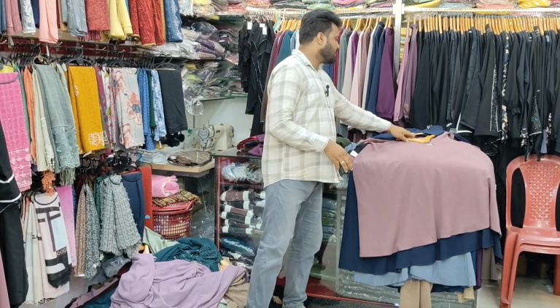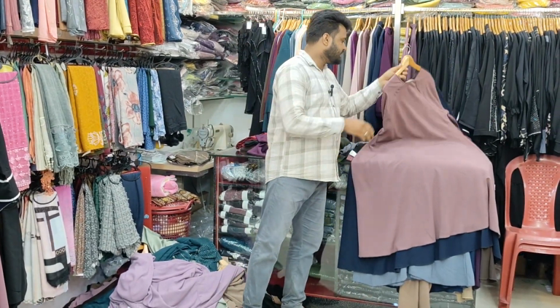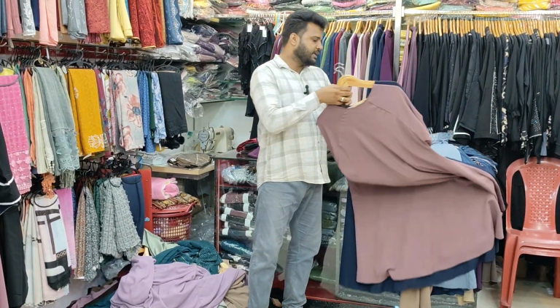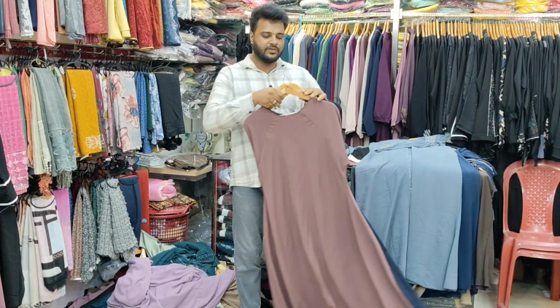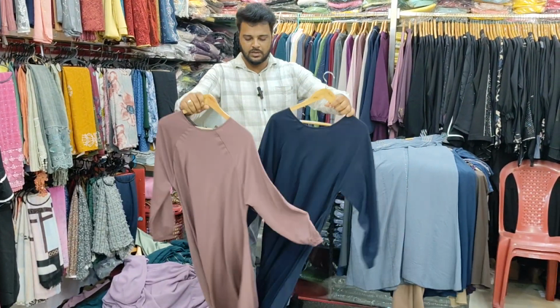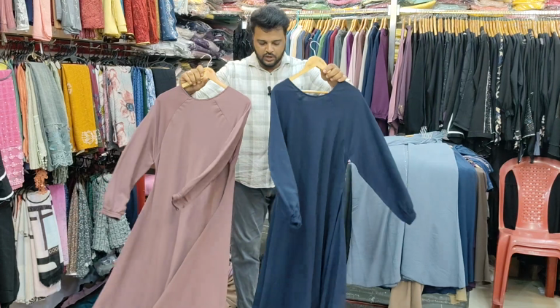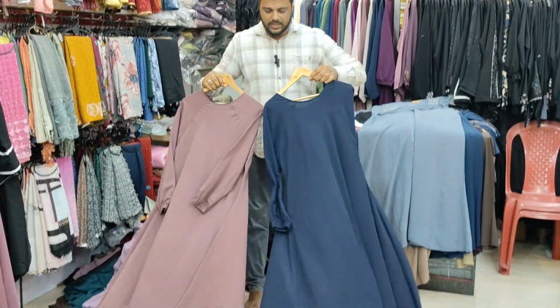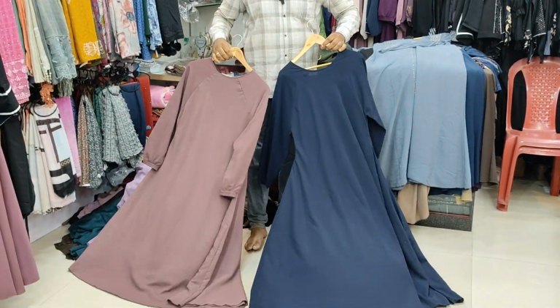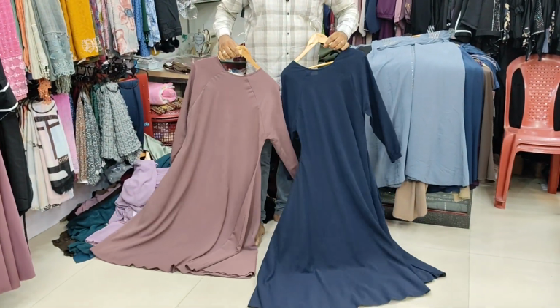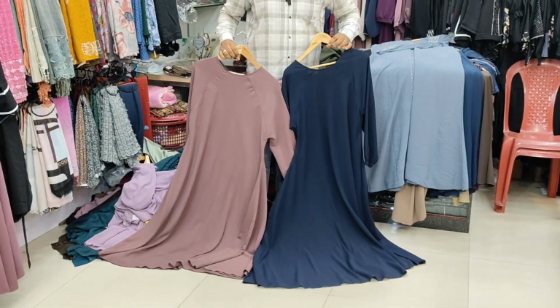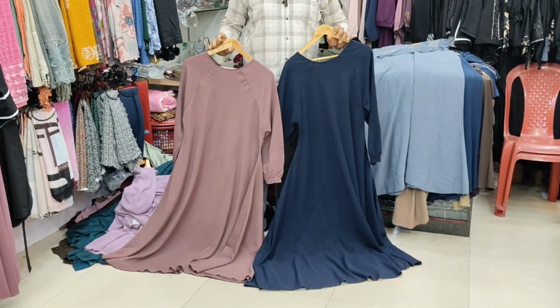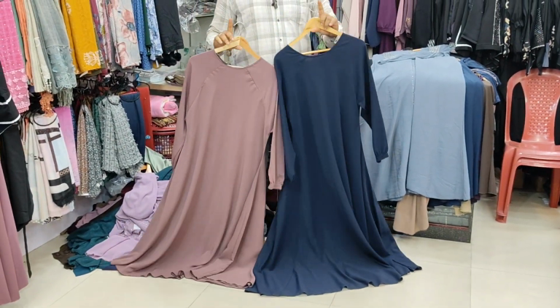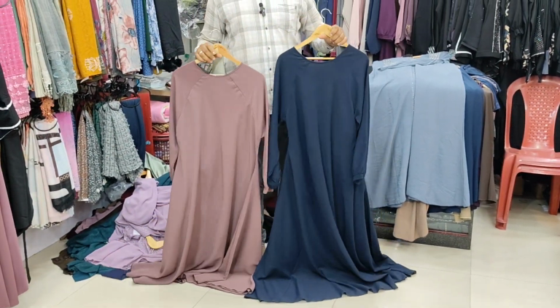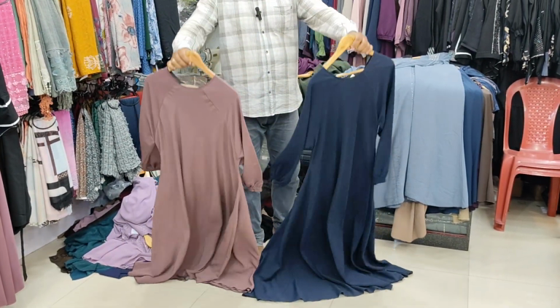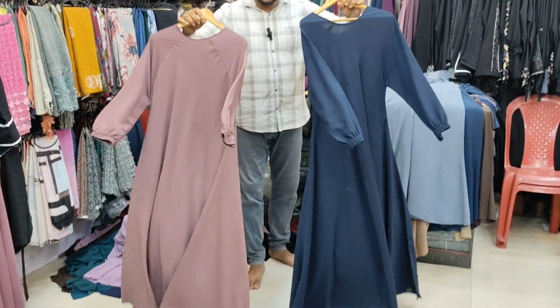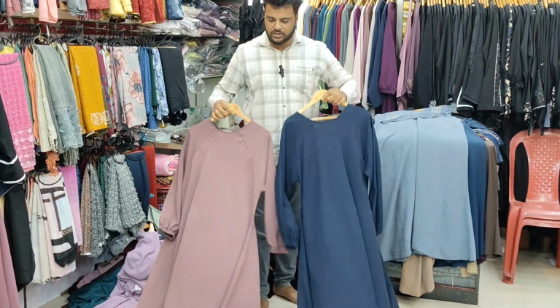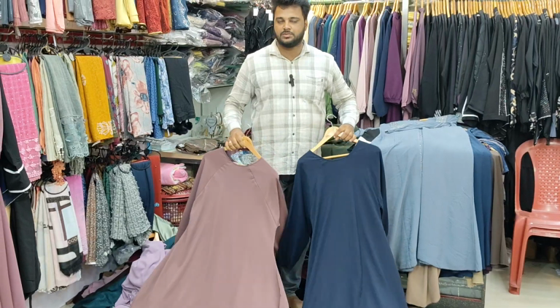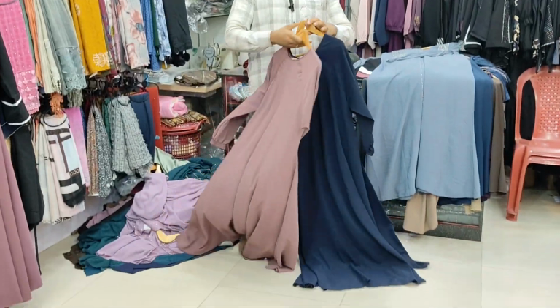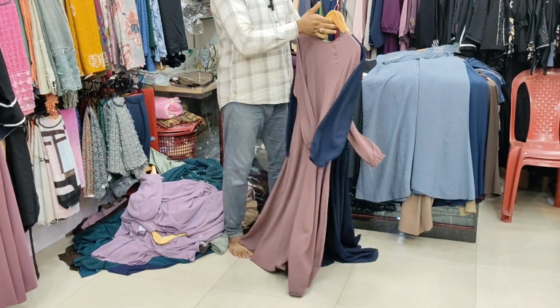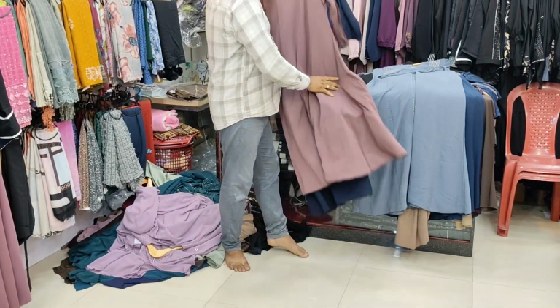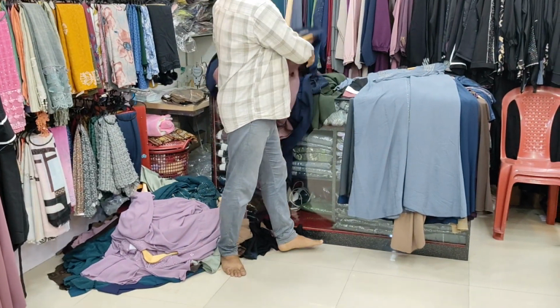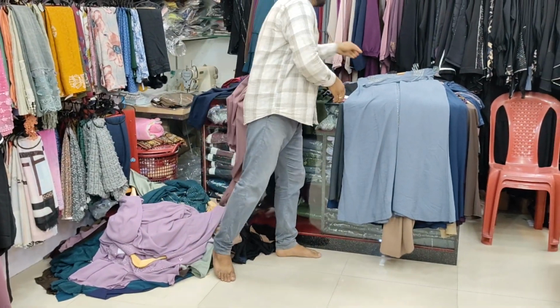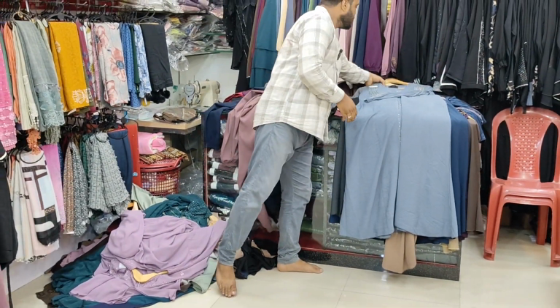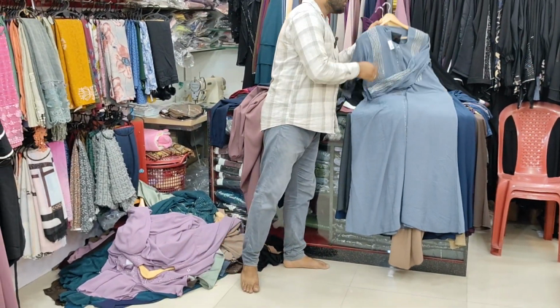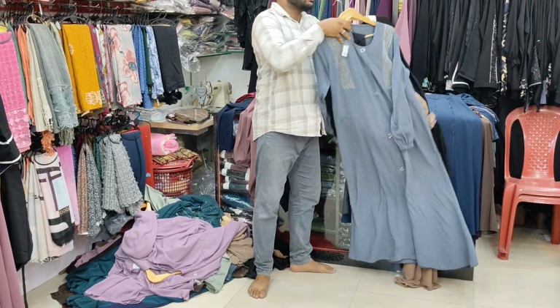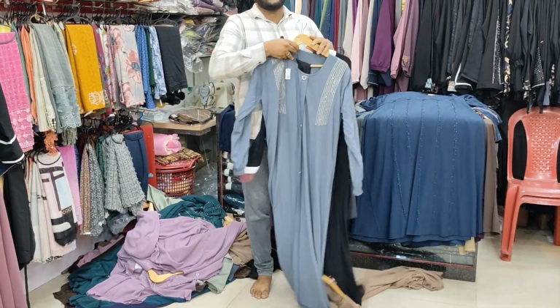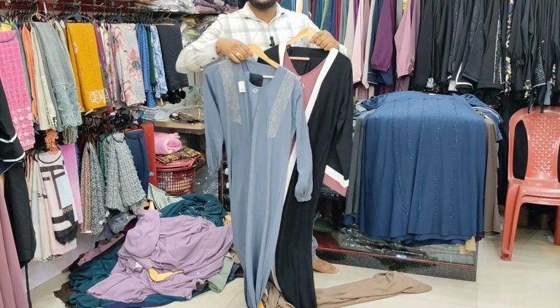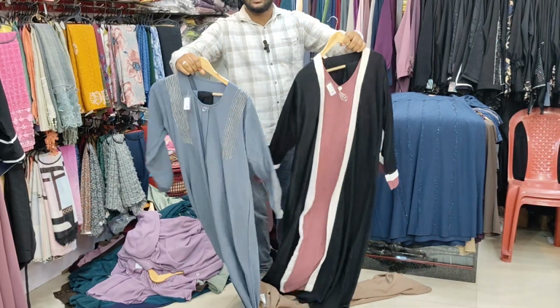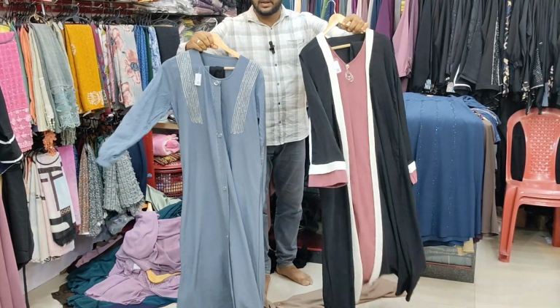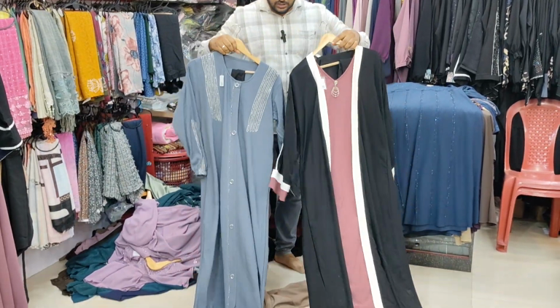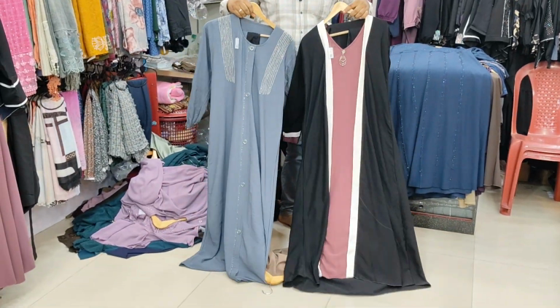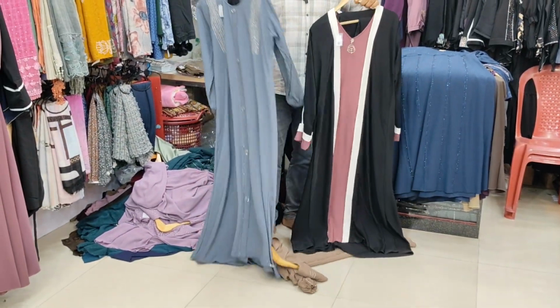There are many colors available. For color inquiries, you can call or WhatsApp us. There is also a branch — you can visit the shop in person.